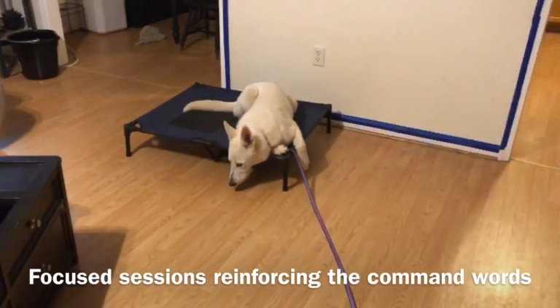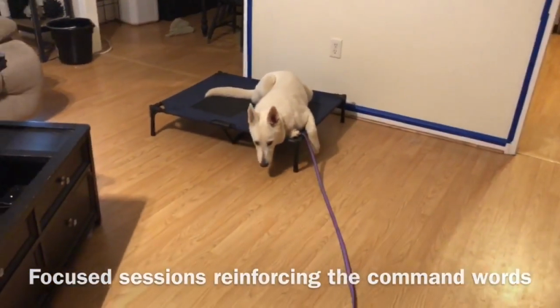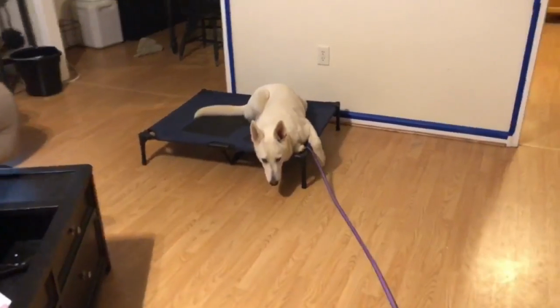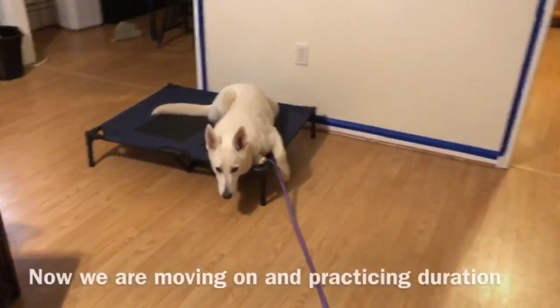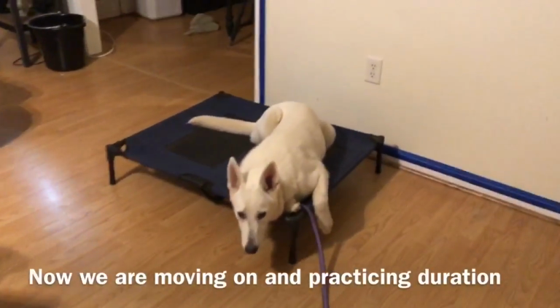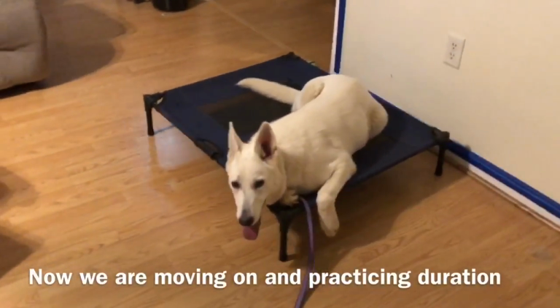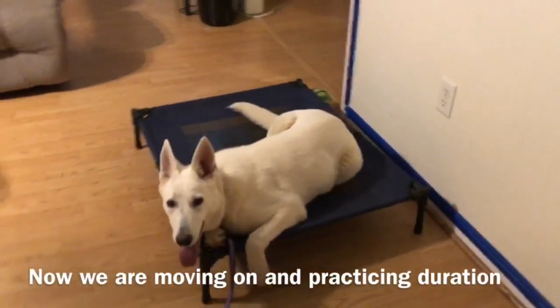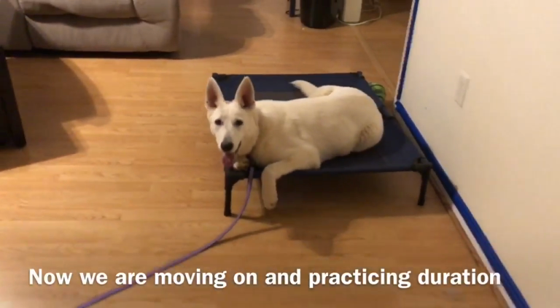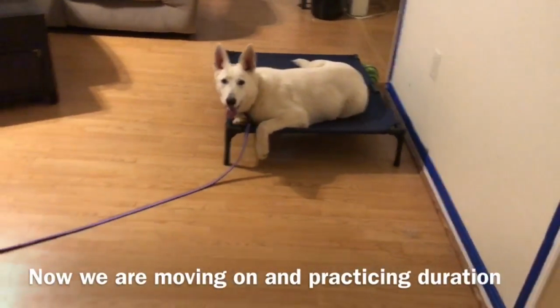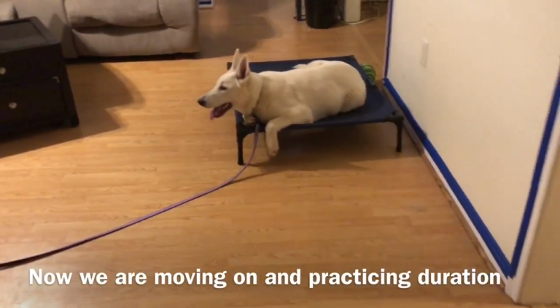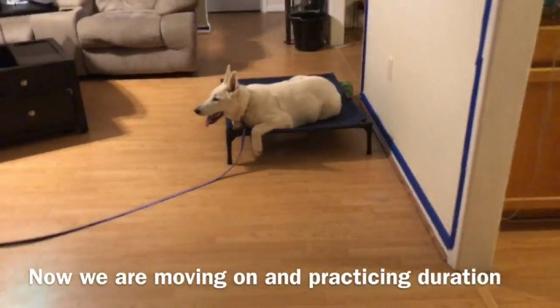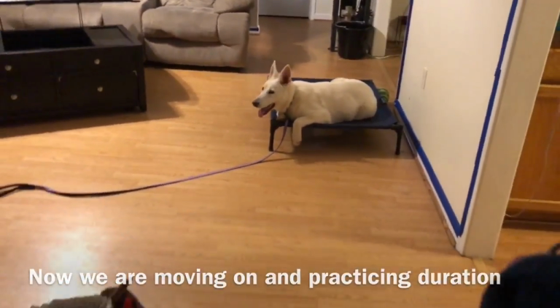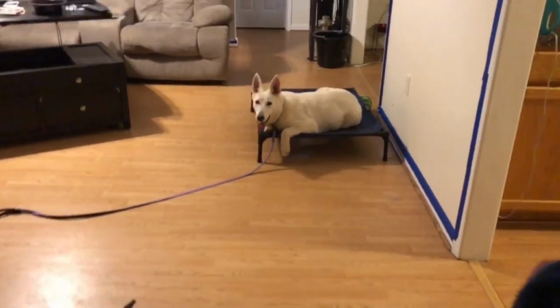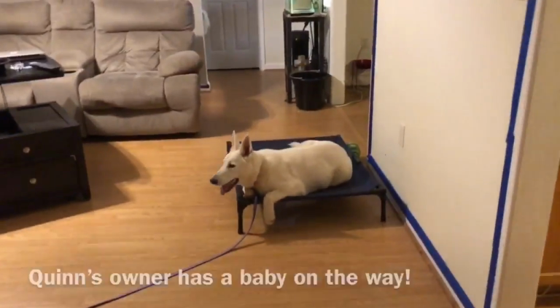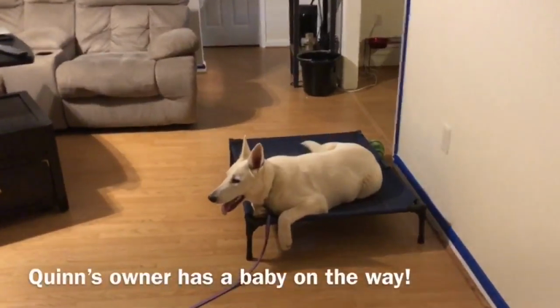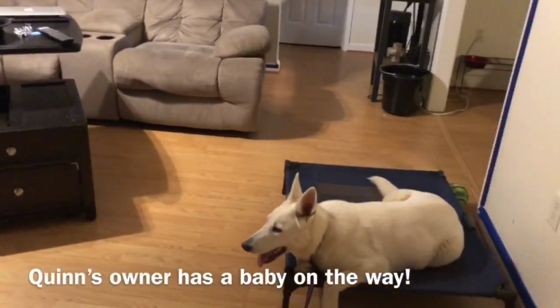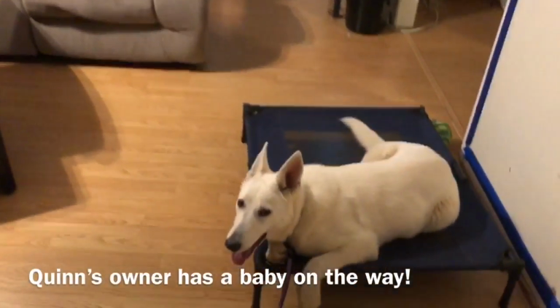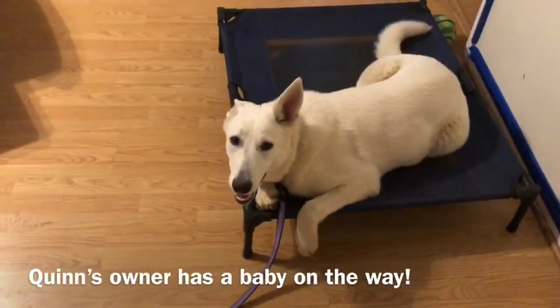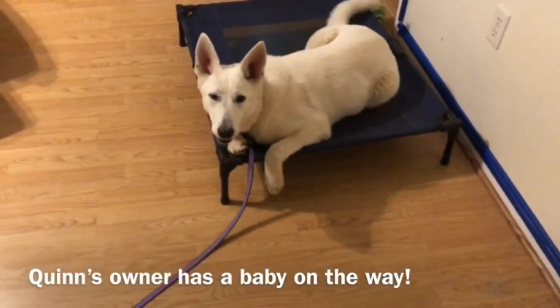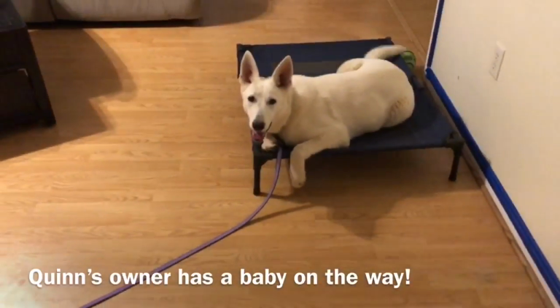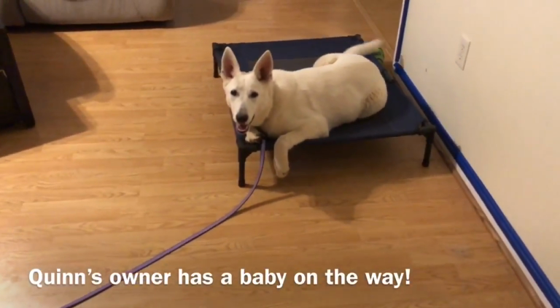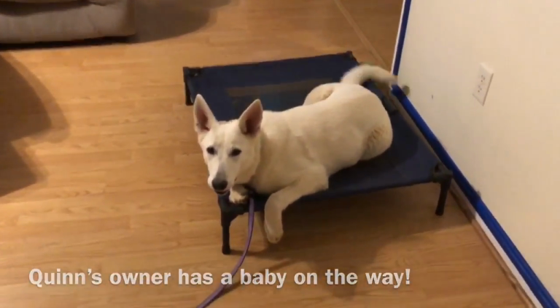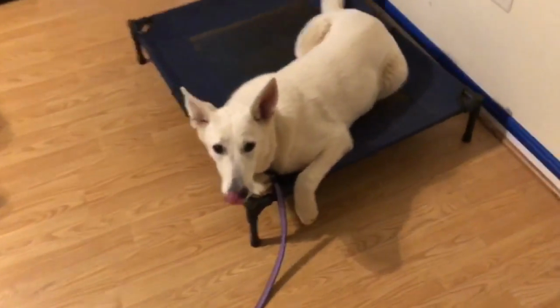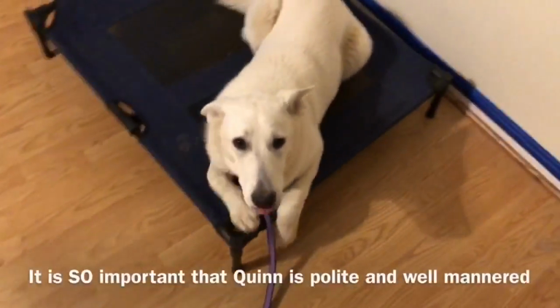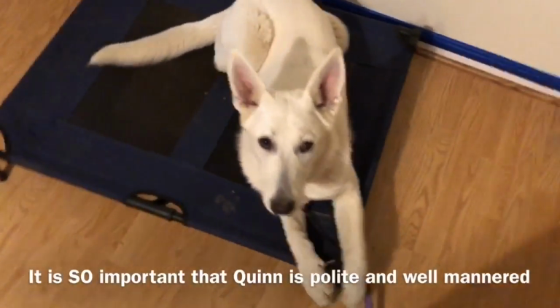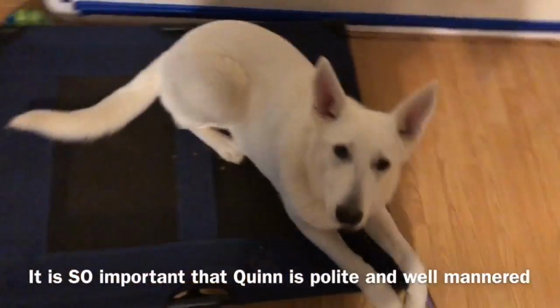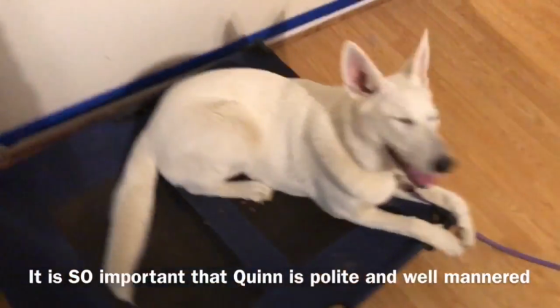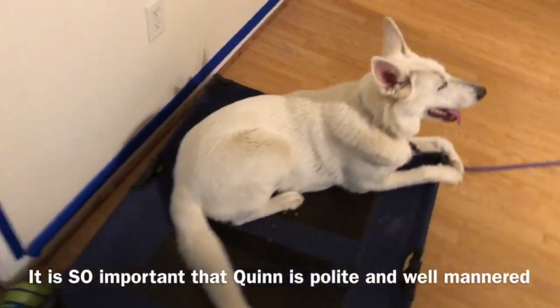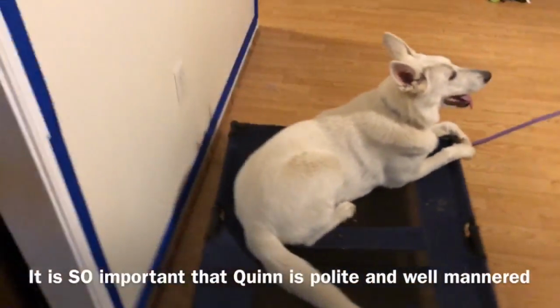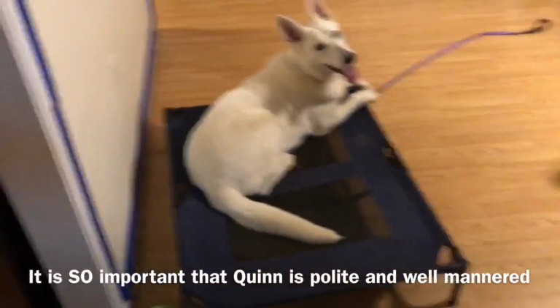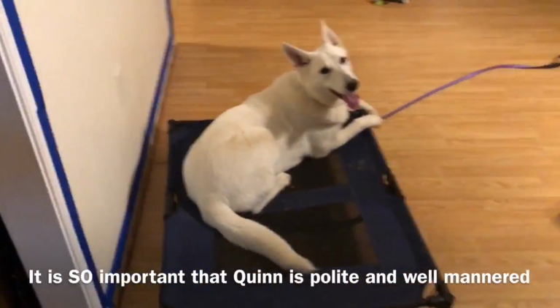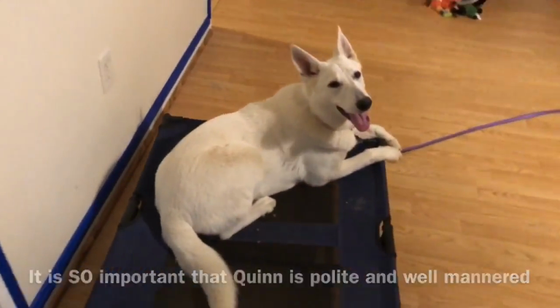So we right away jumped into teaching a place. Last lesson we introduced the prong collar and we started introducing the rules of the place bed. Lots of reps on and off the bed, teaching the boundary and adding in some distractions.